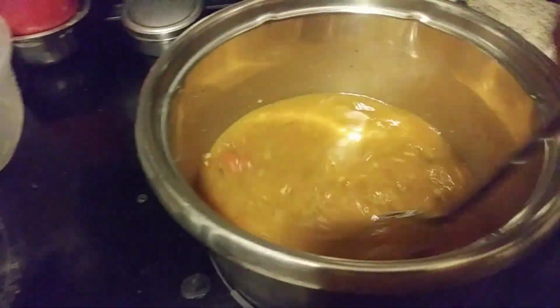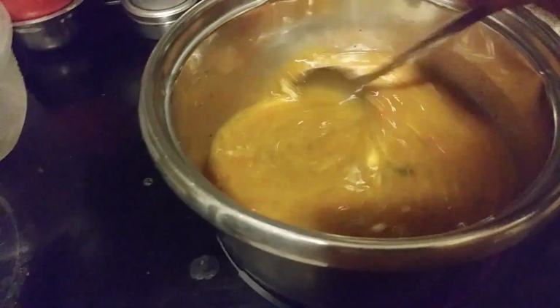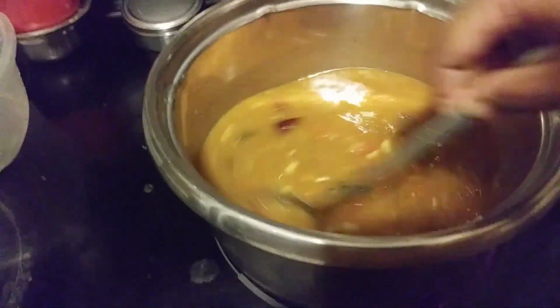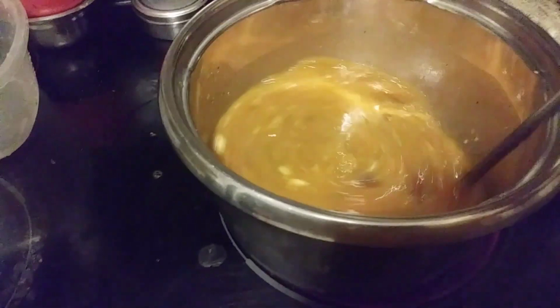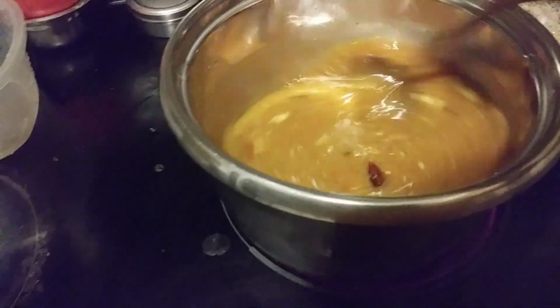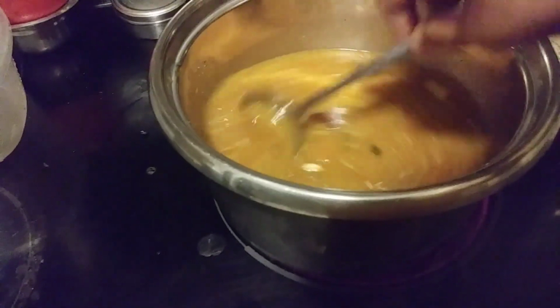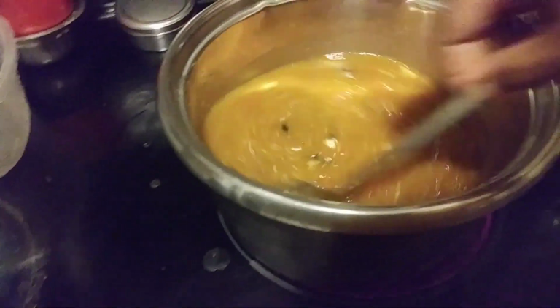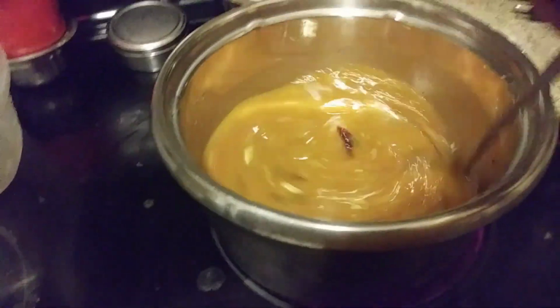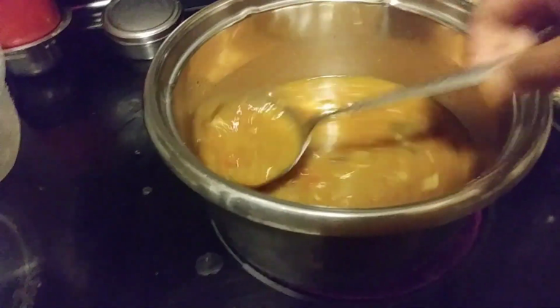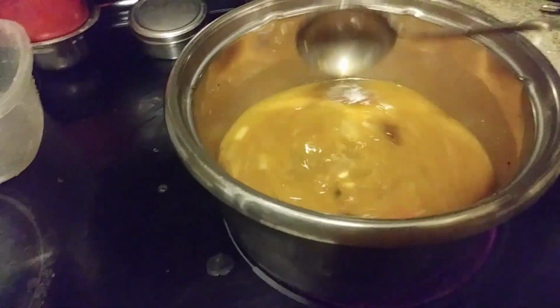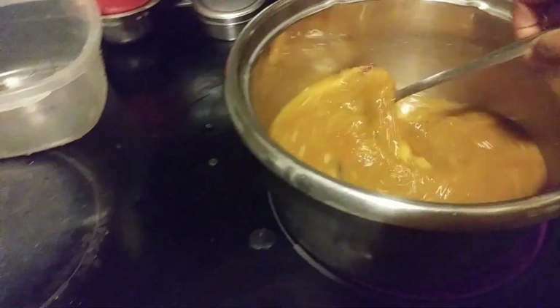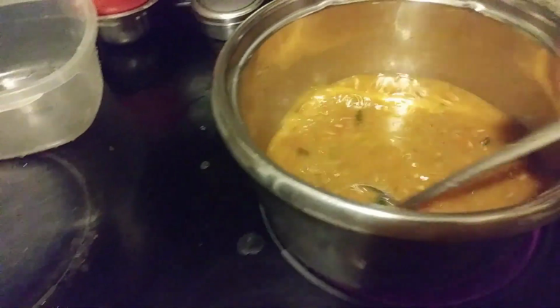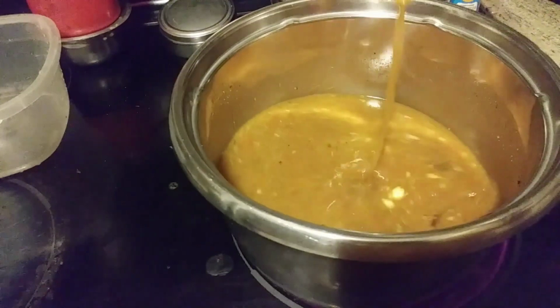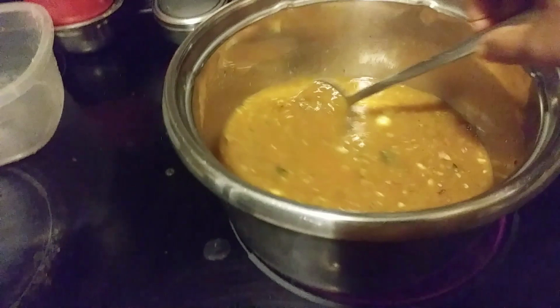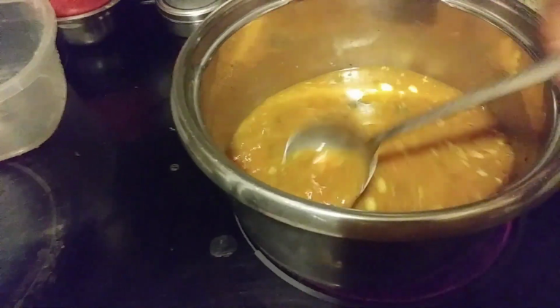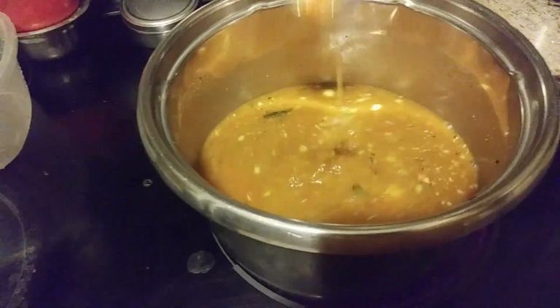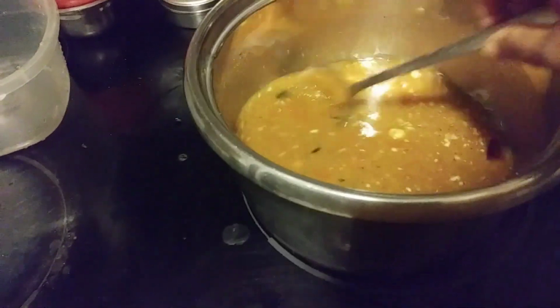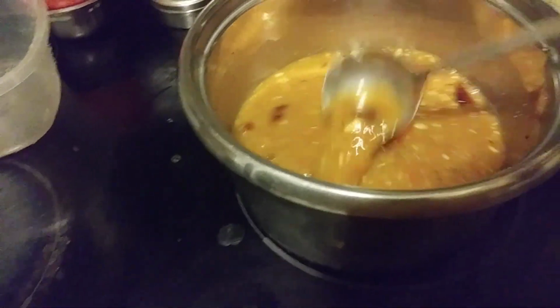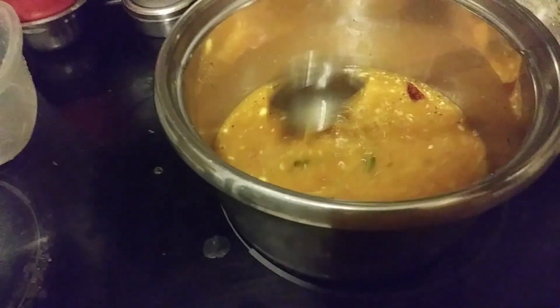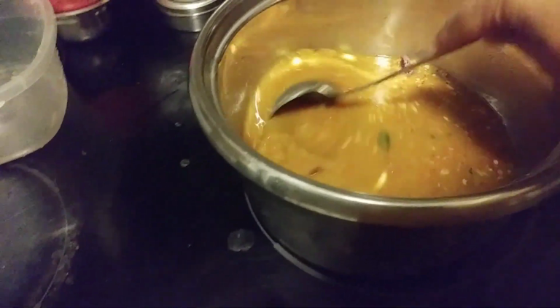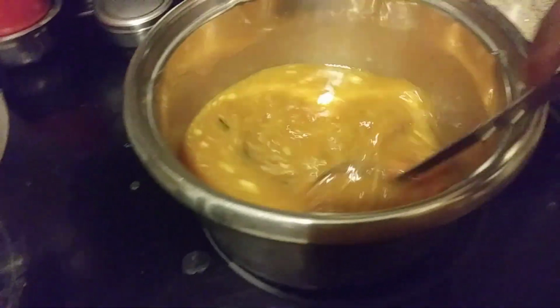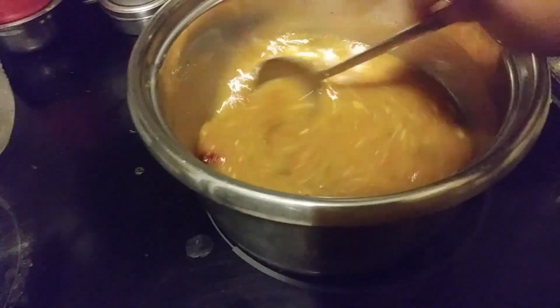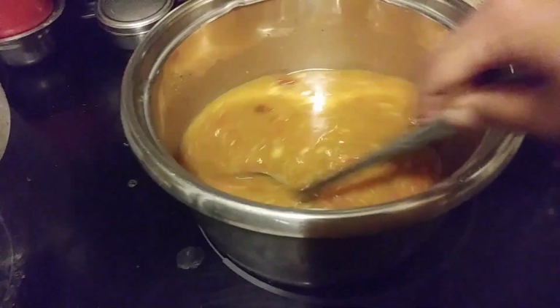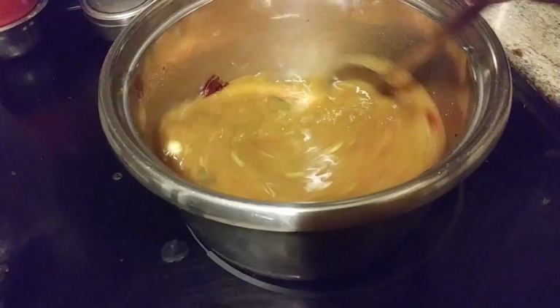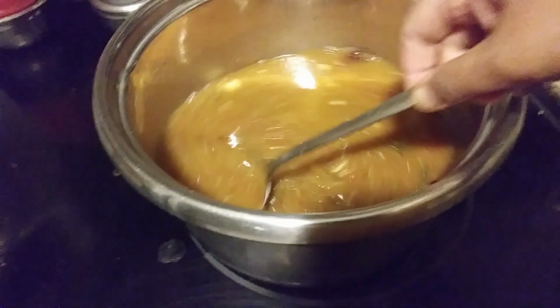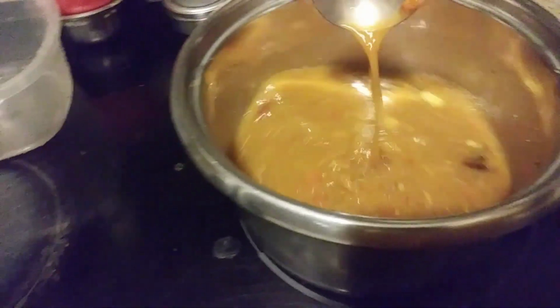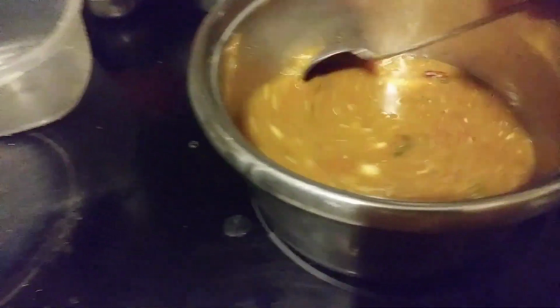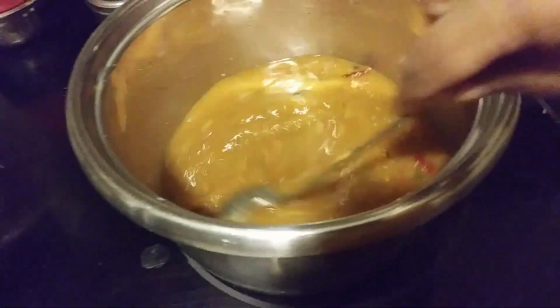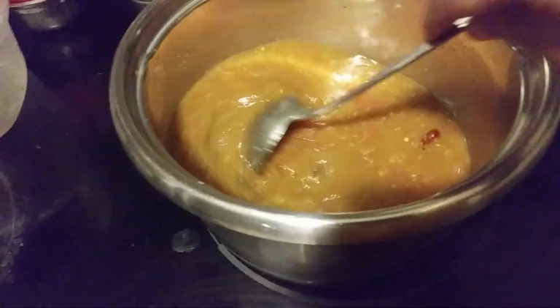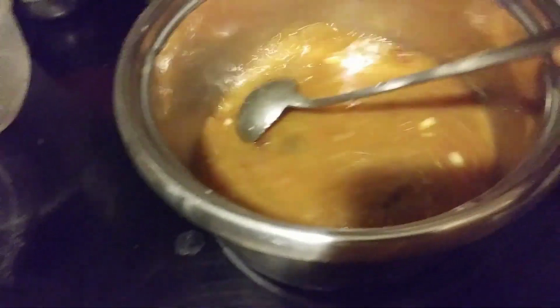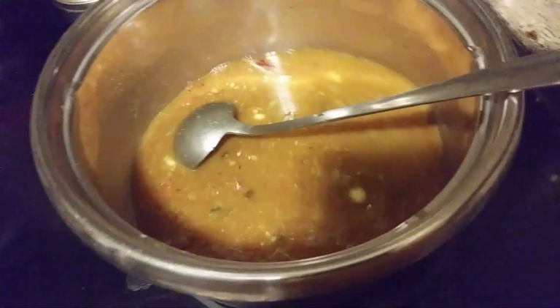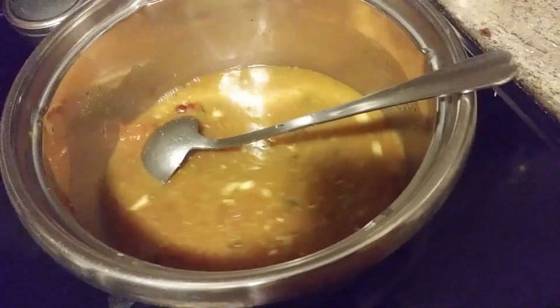I added 4 tomatoes — only this is tomato rasam. You want more tomatoes, you can add one more. This is going to last me for 2 days; I don't want to make too much of it.